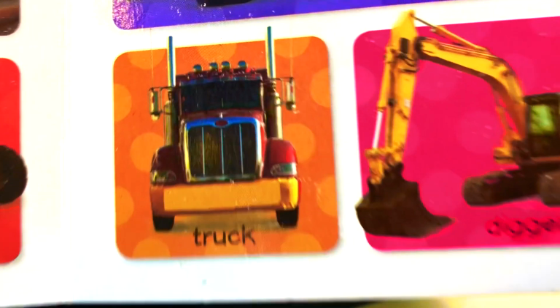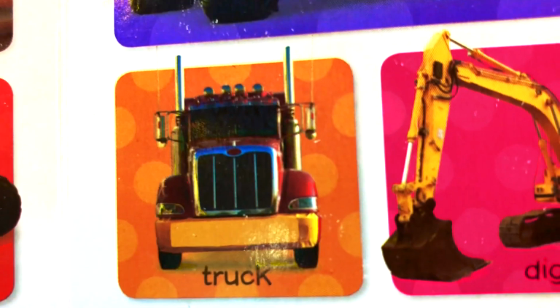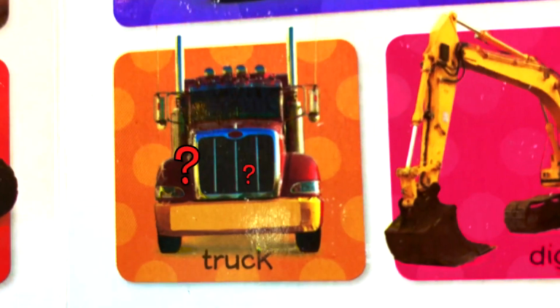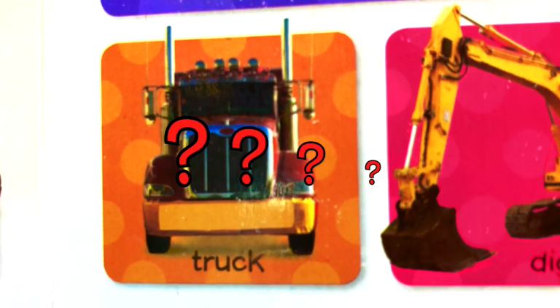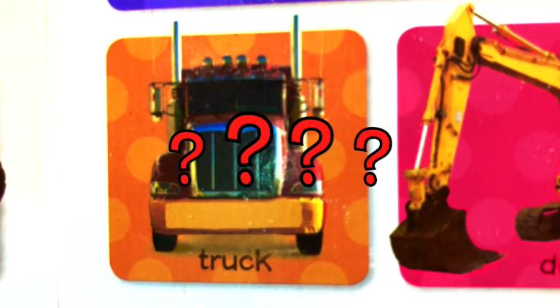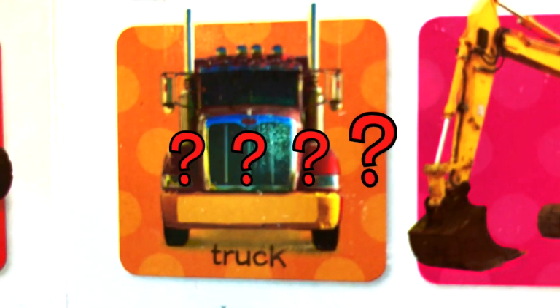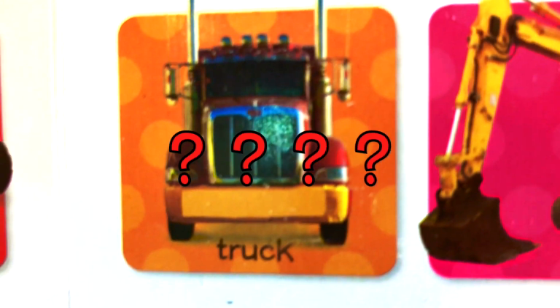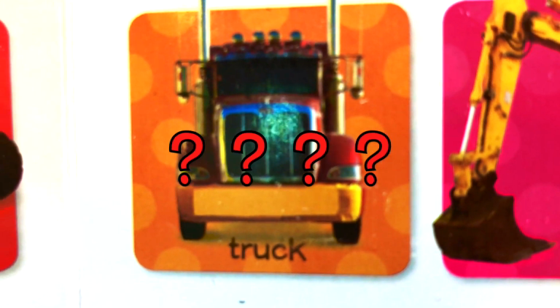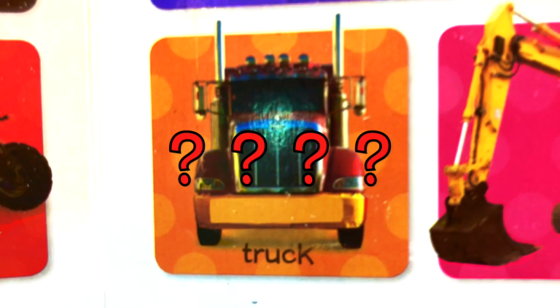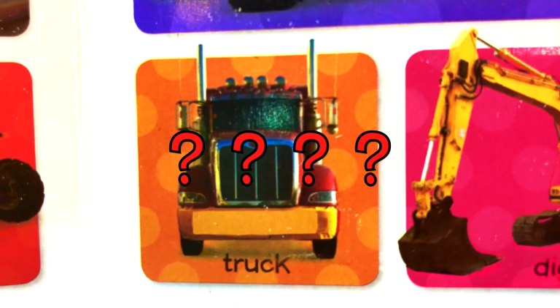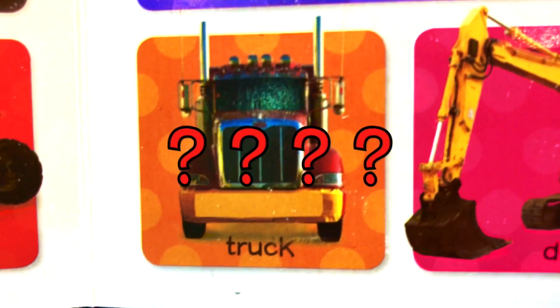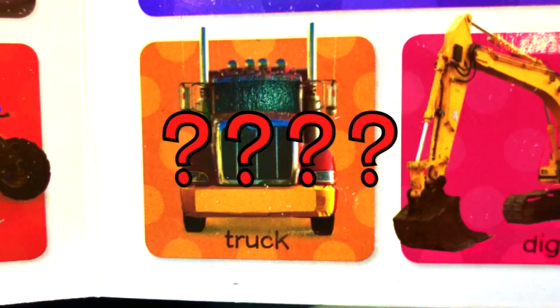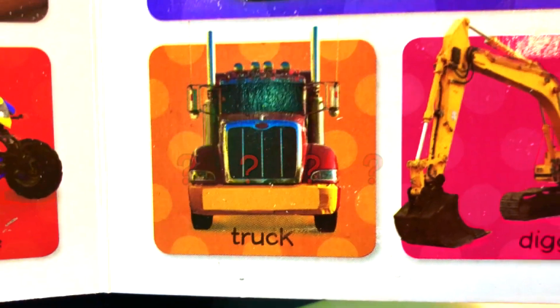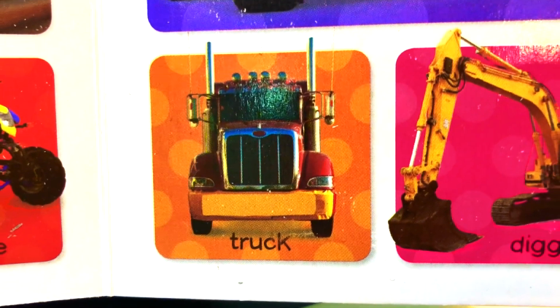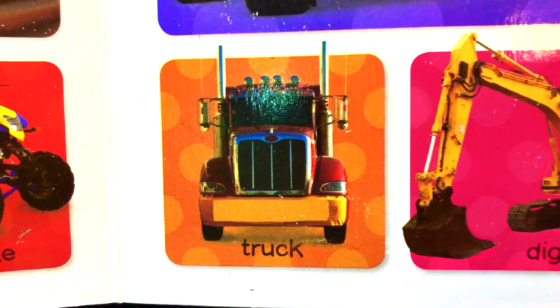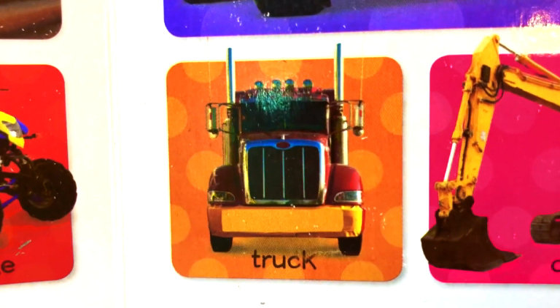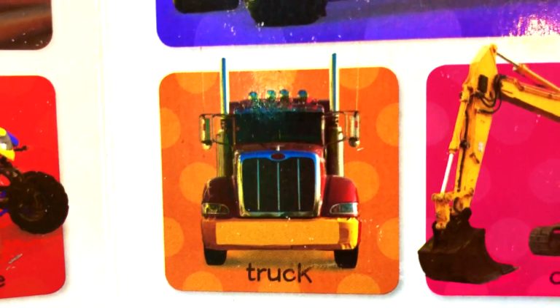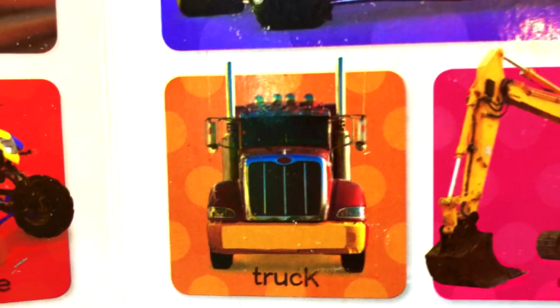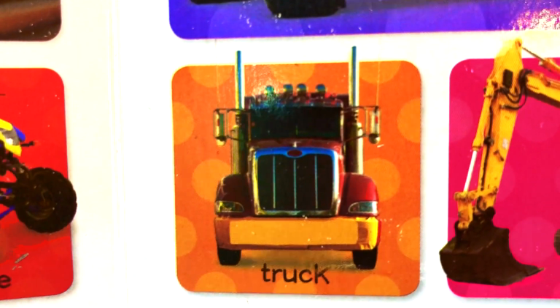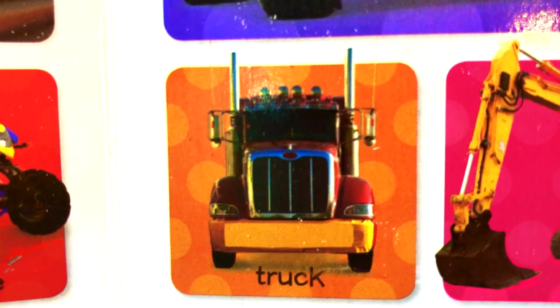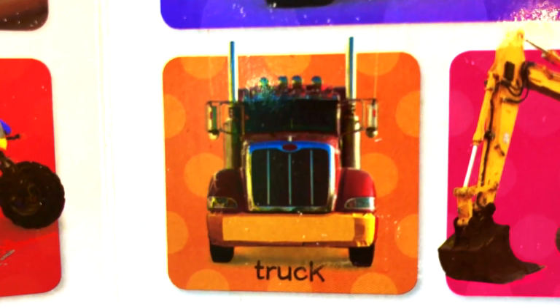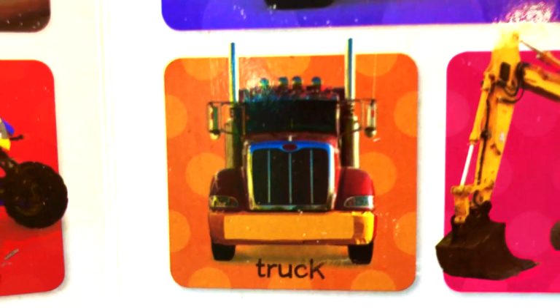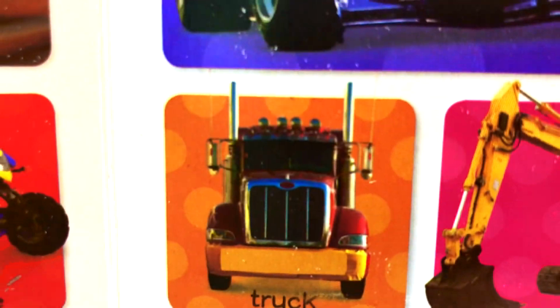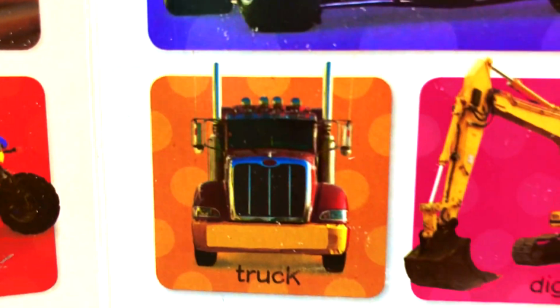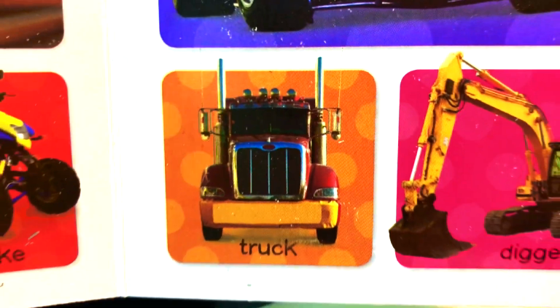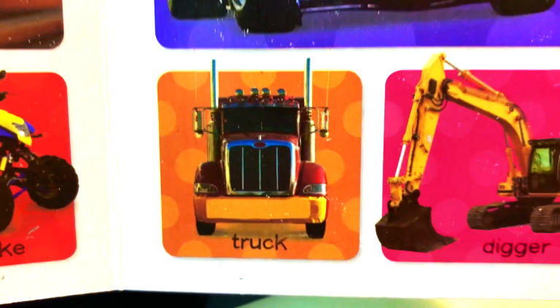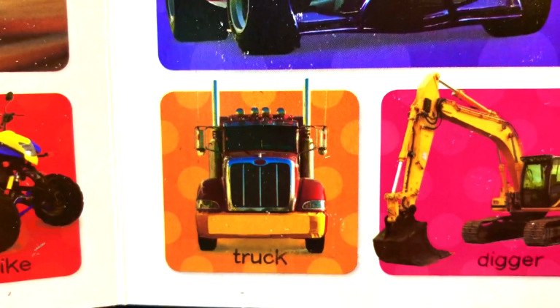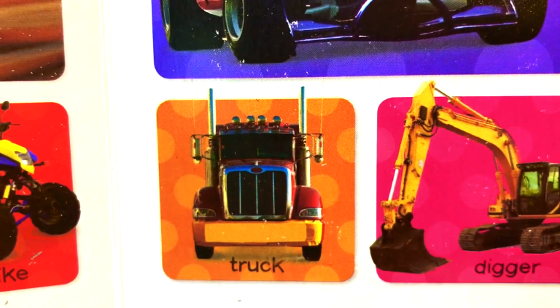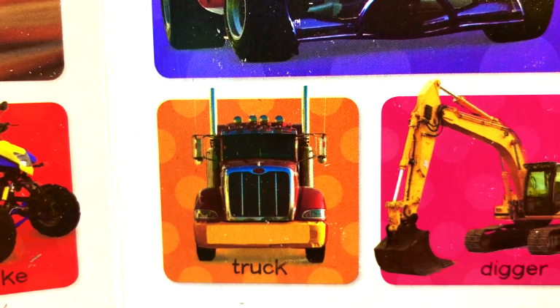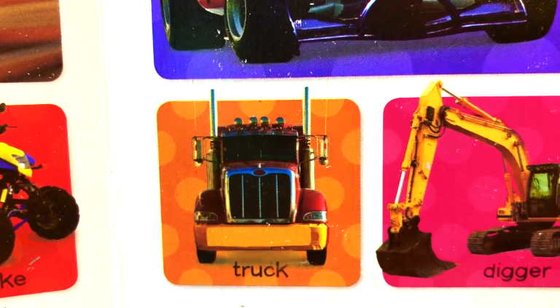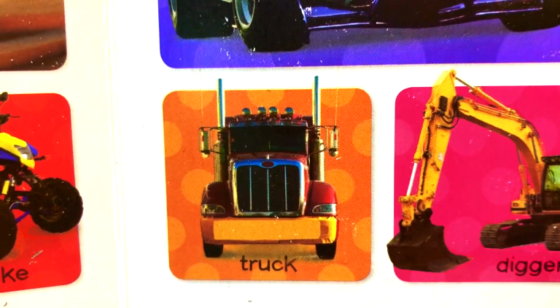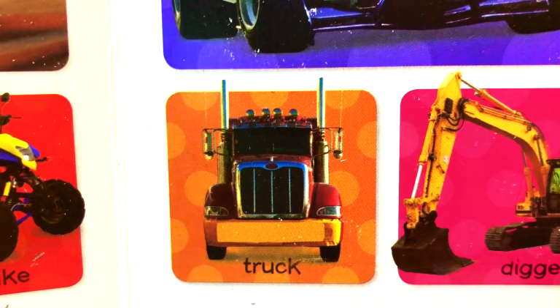What is this? What kind of transport is this? This is a truck. Truck.